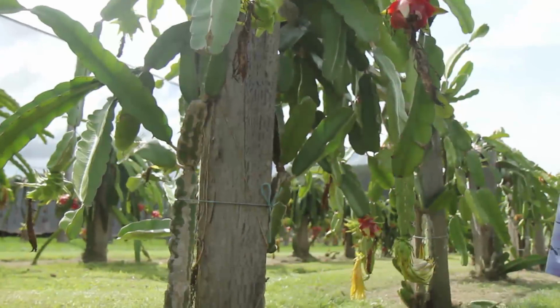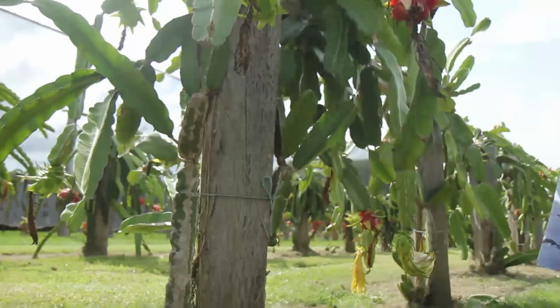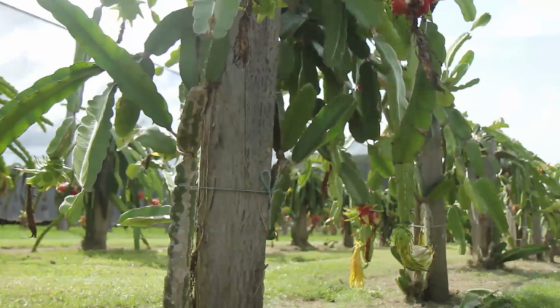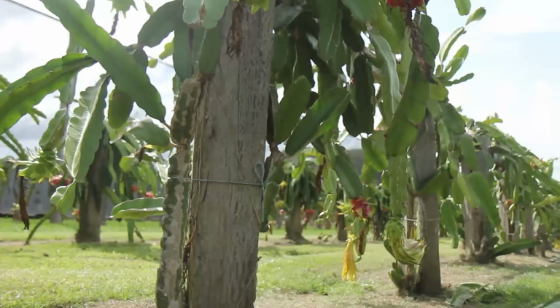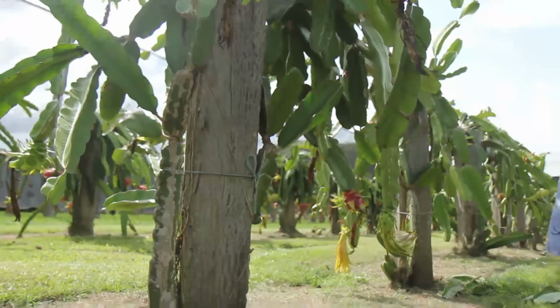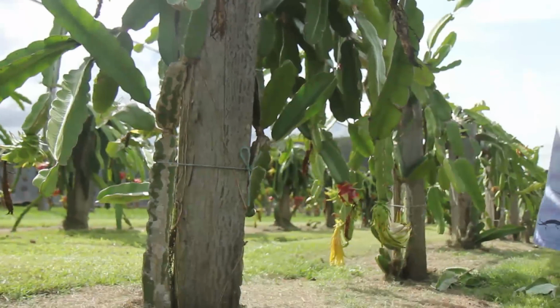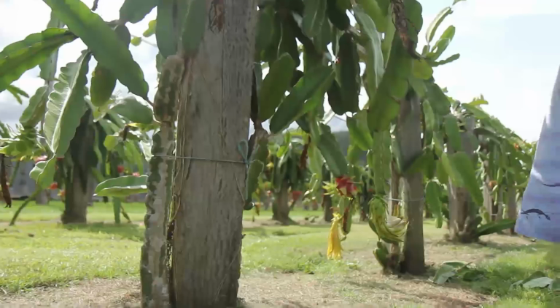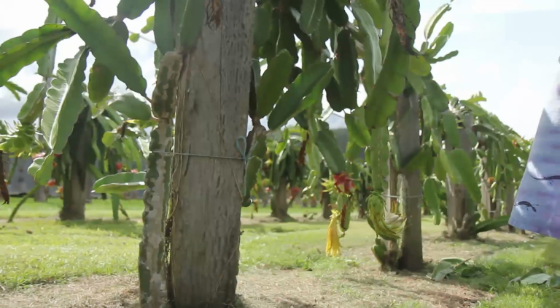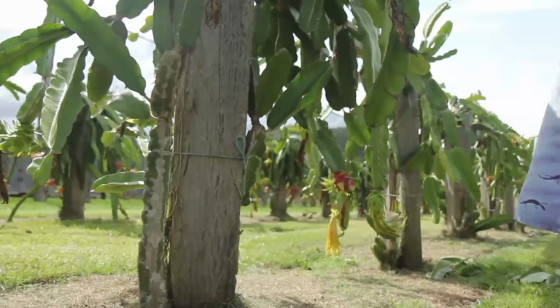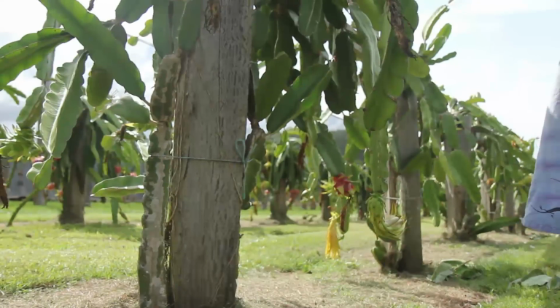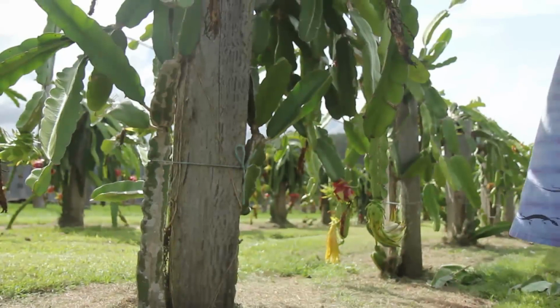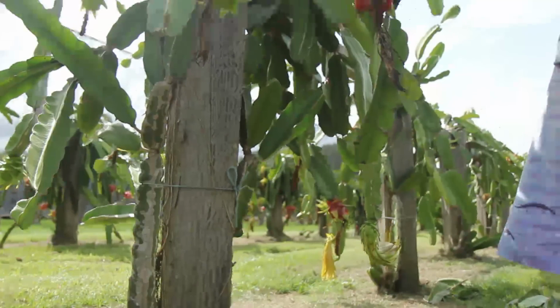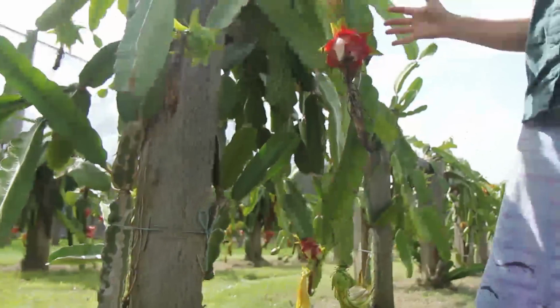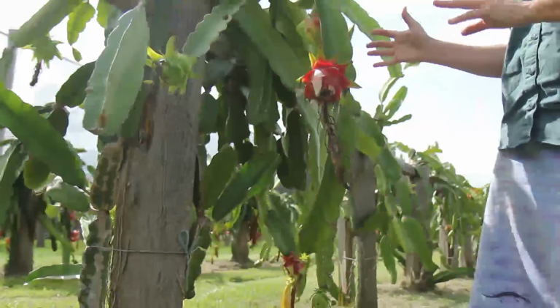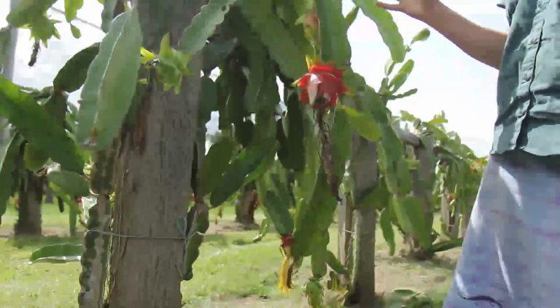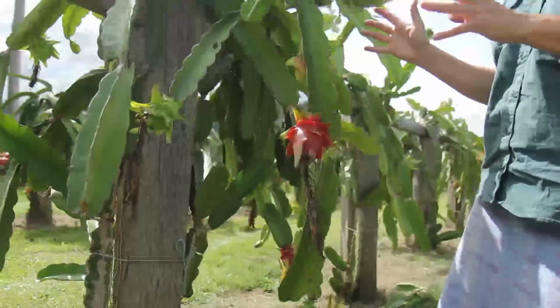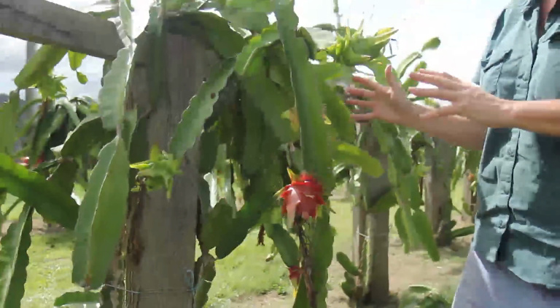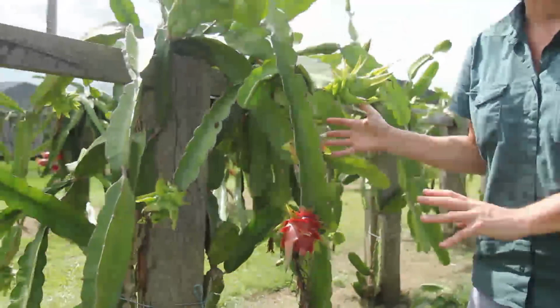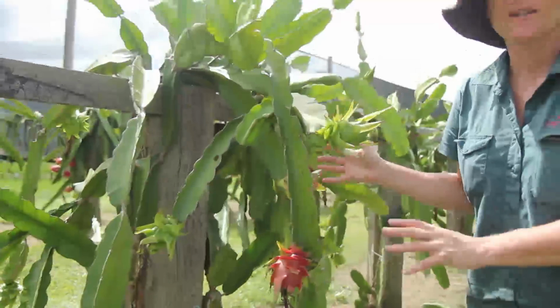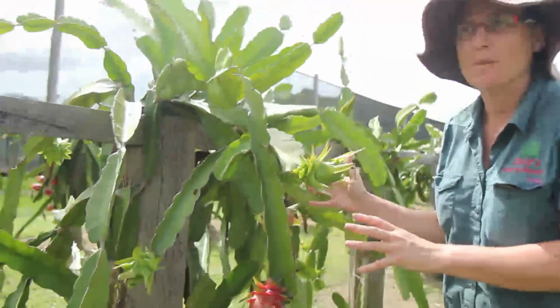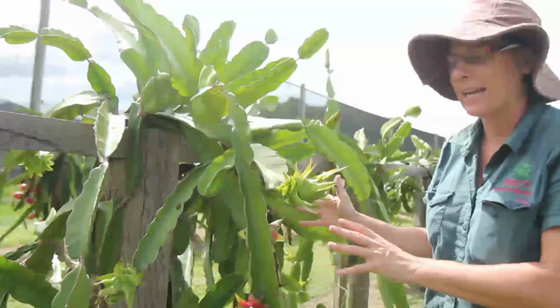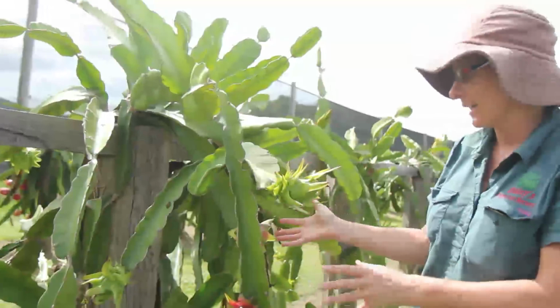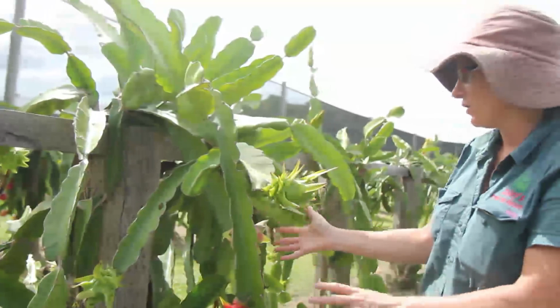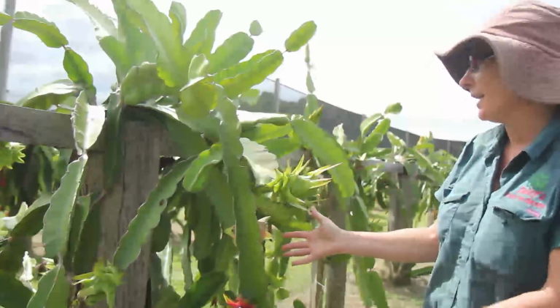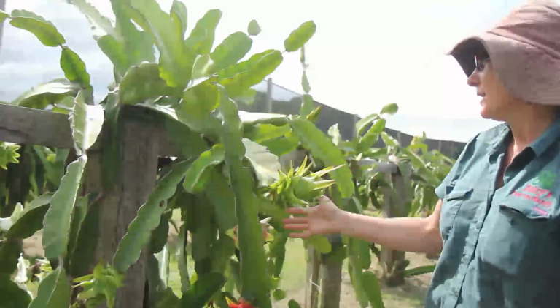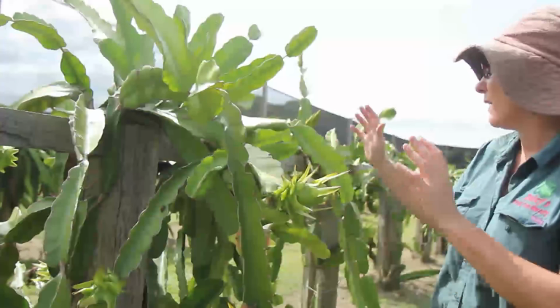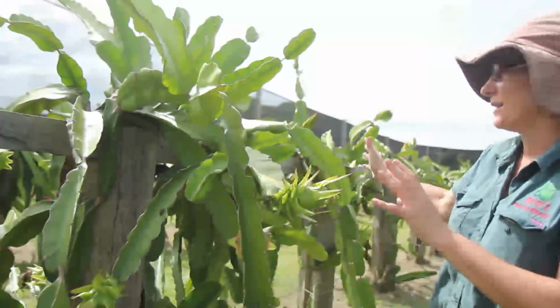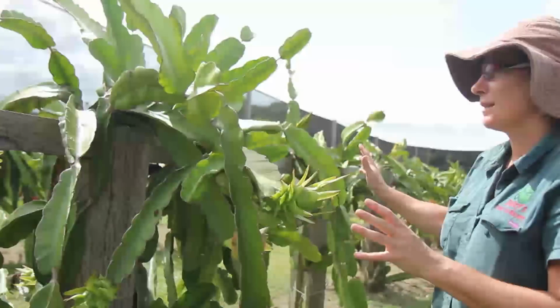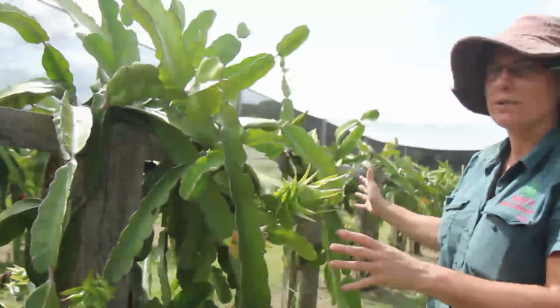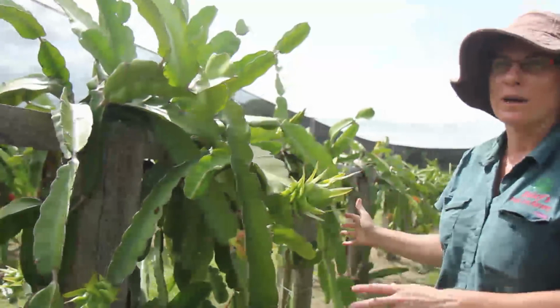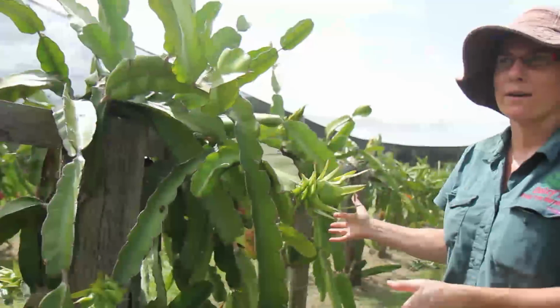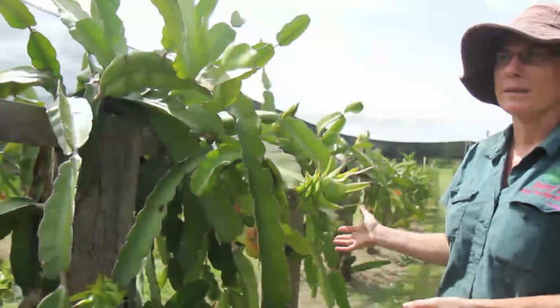A lot of people make the mistake of planting them up a tree, but it's really difficult to pick cactus fruit from the top of a cacti-covered tree. So I think this is just a brilliant way of growing them.